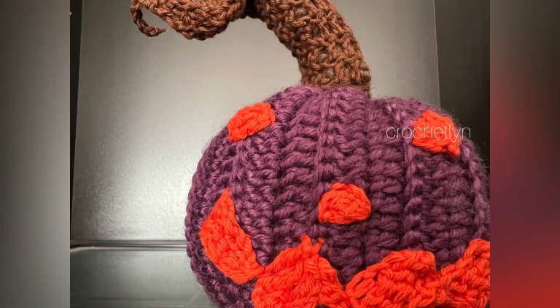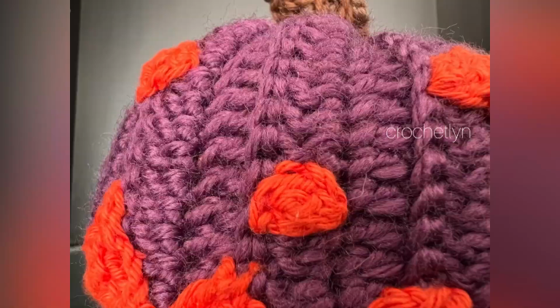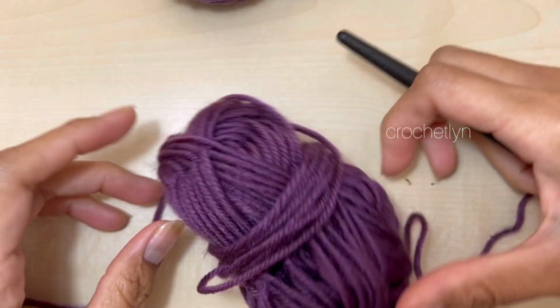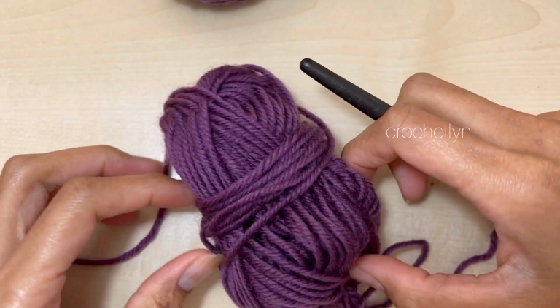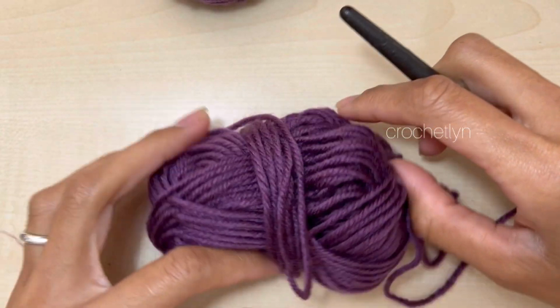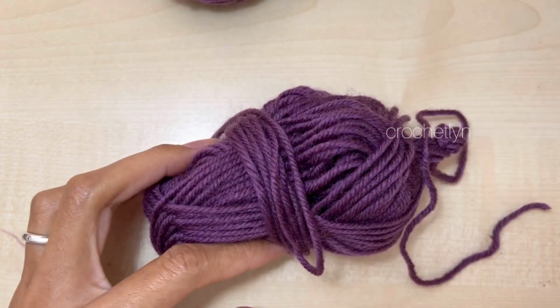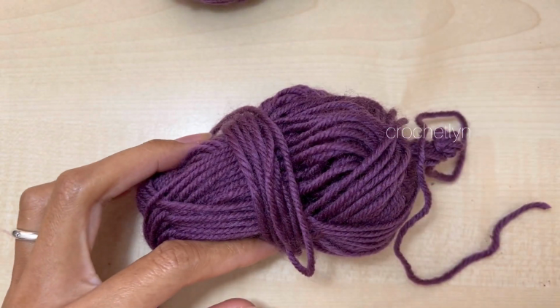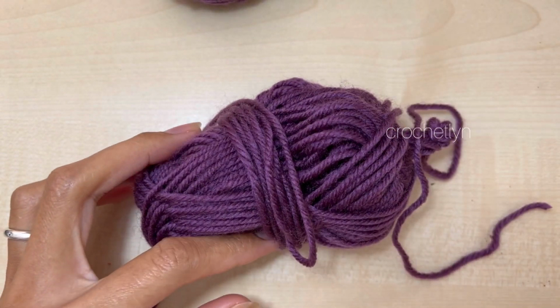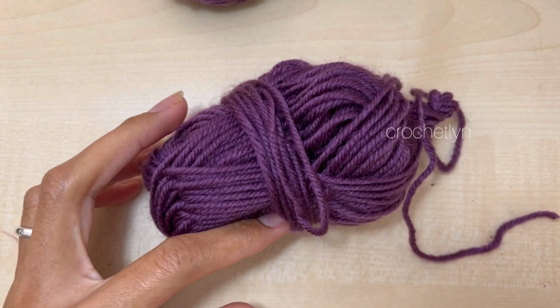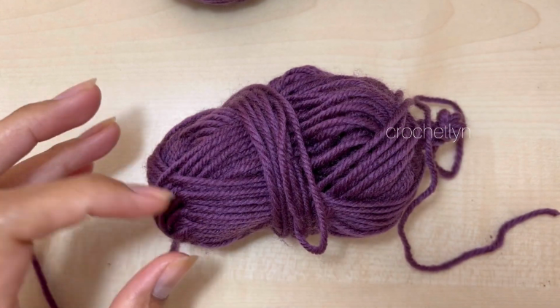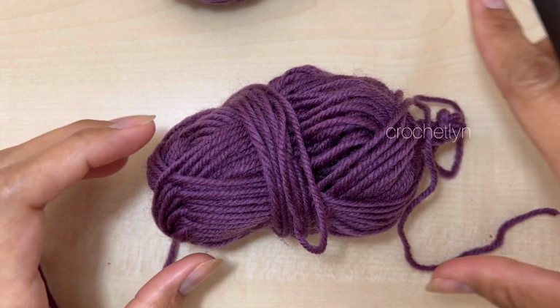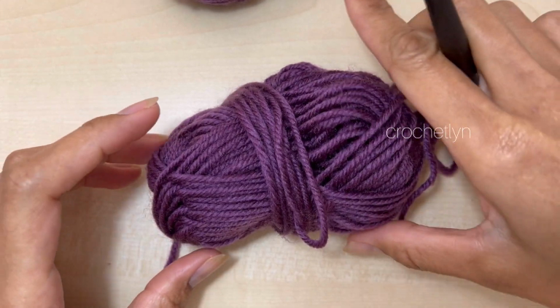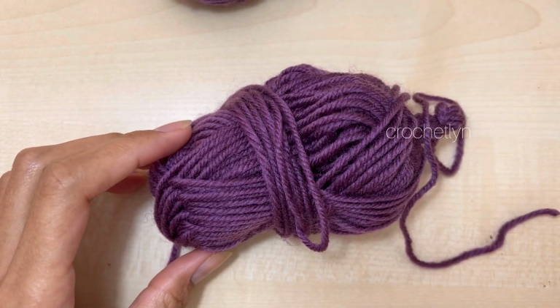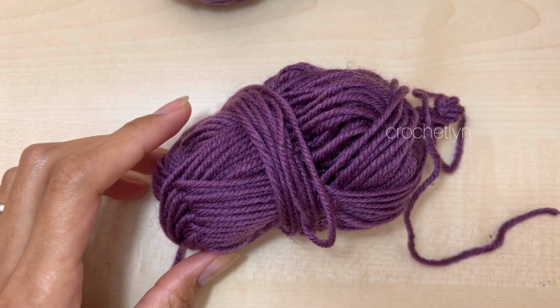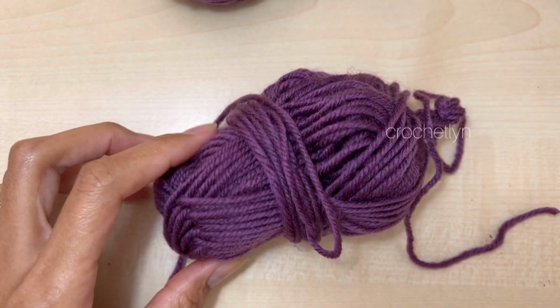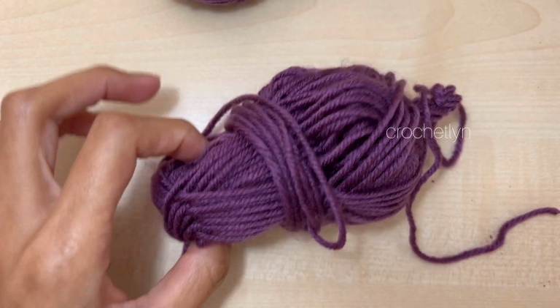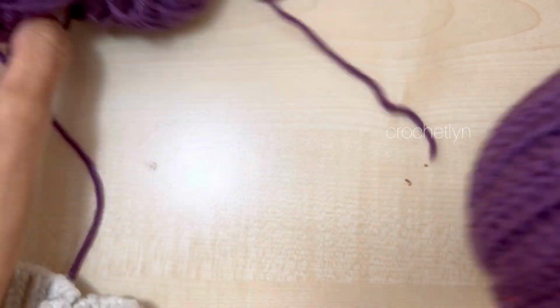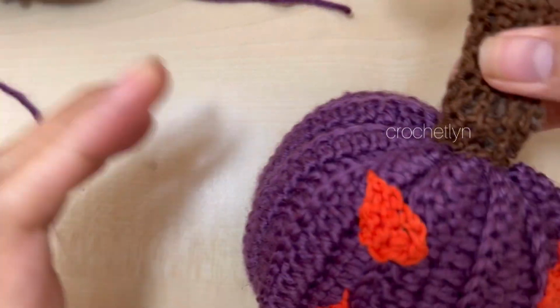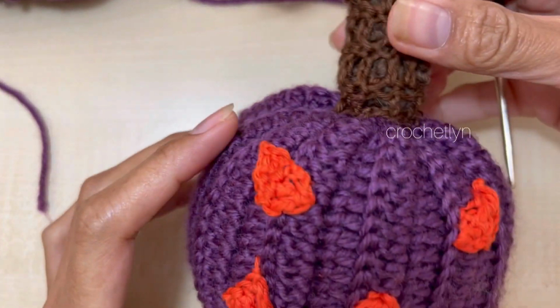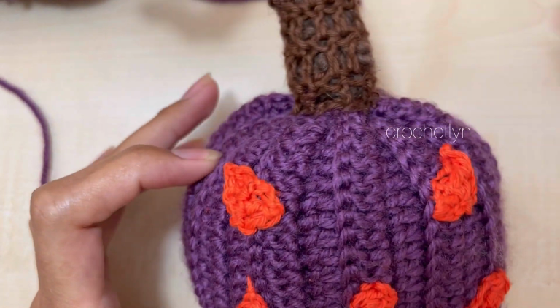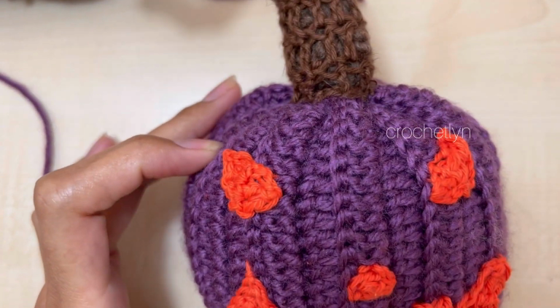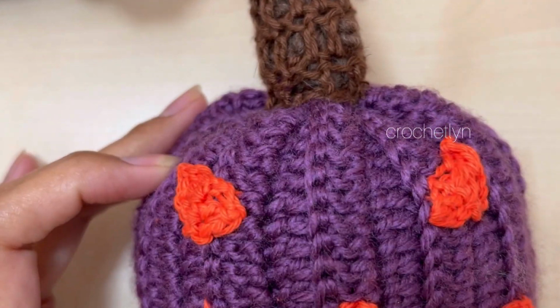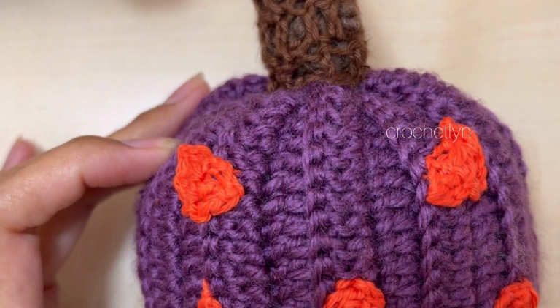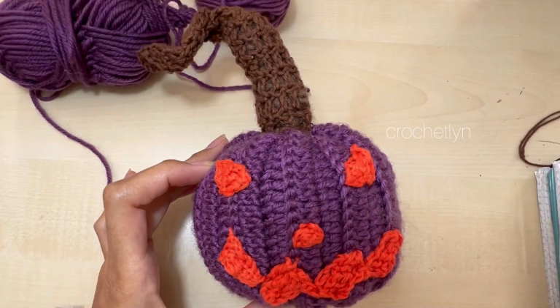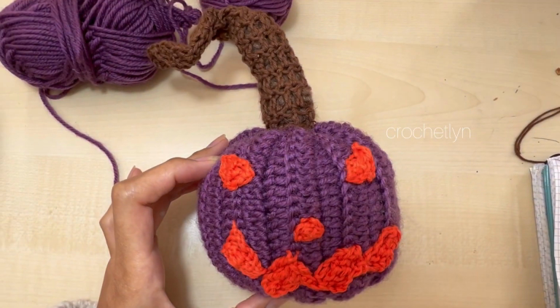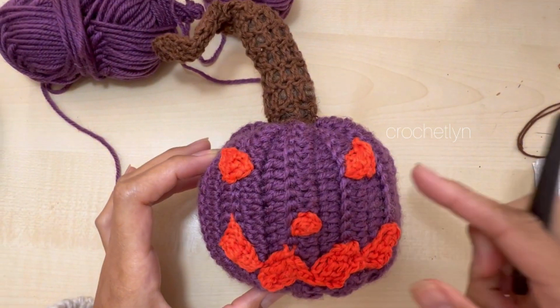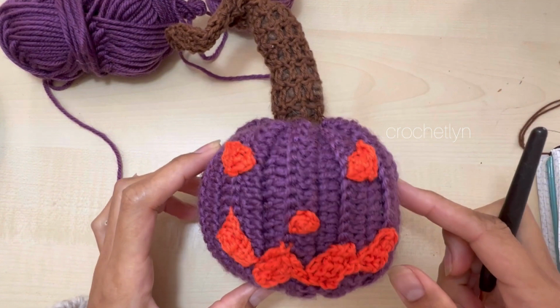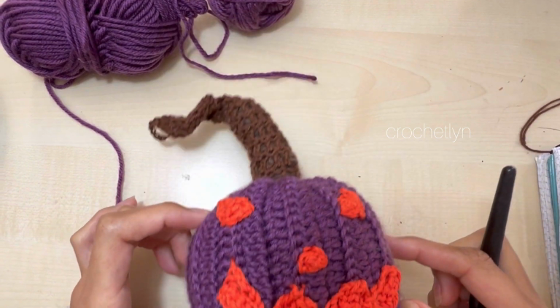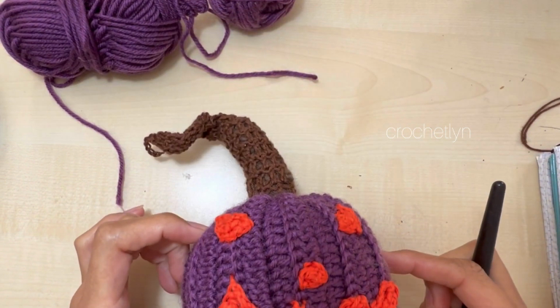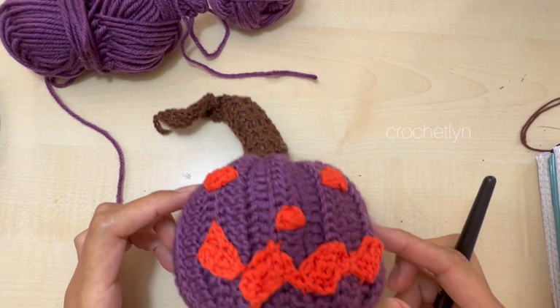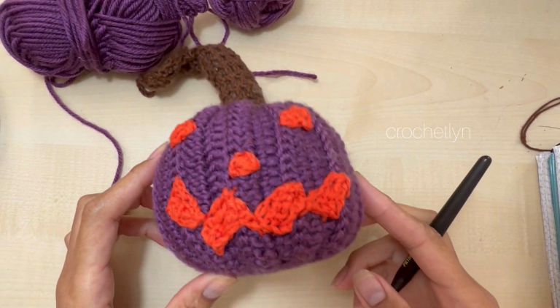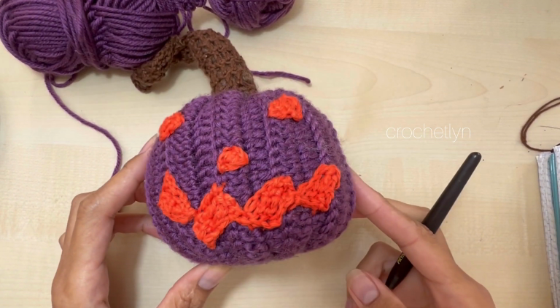In this video I'm going to crochet a pumpkin. We're gonna crochet this one. It is super easy to make. I really loved it.